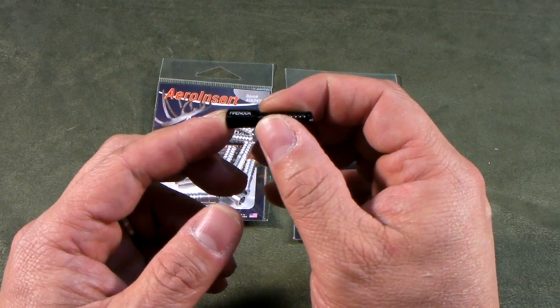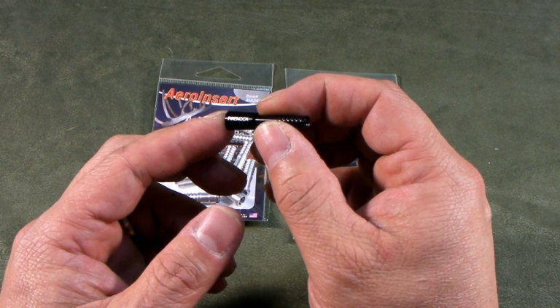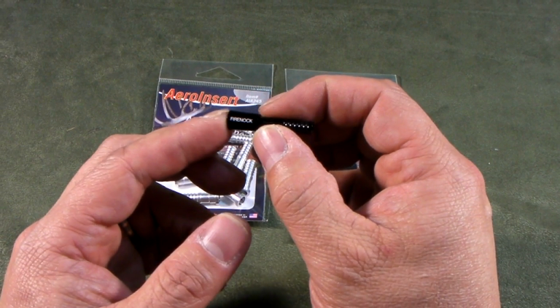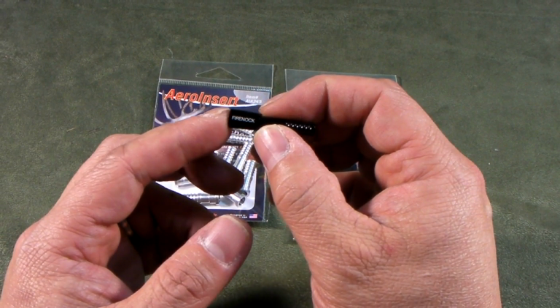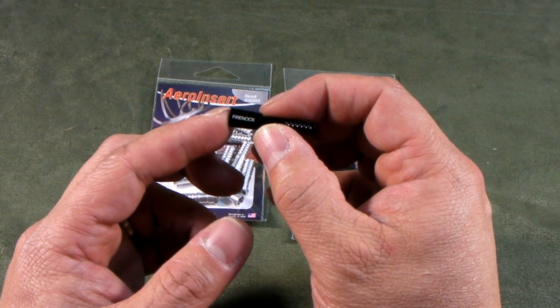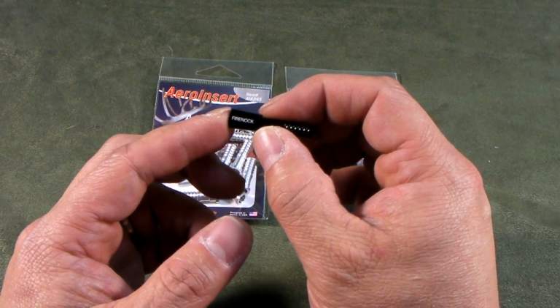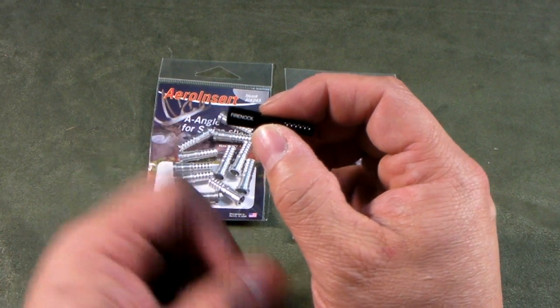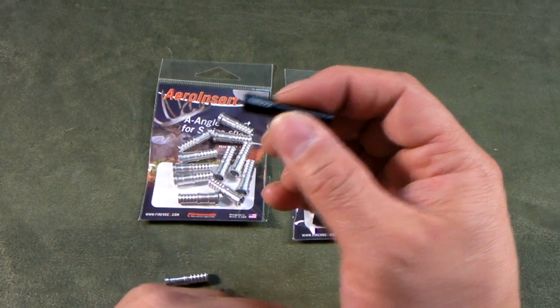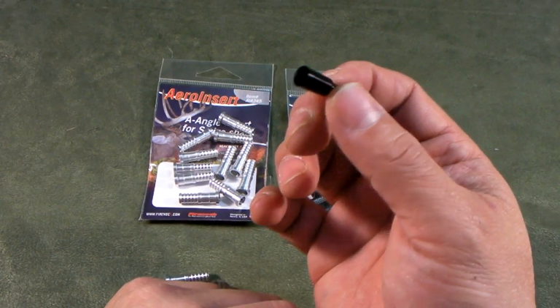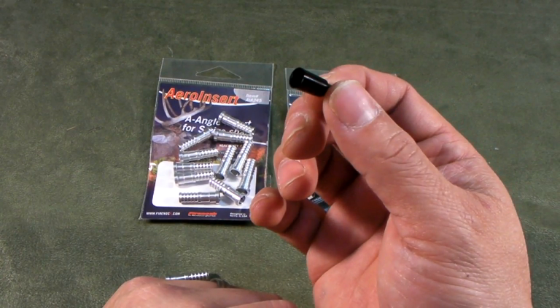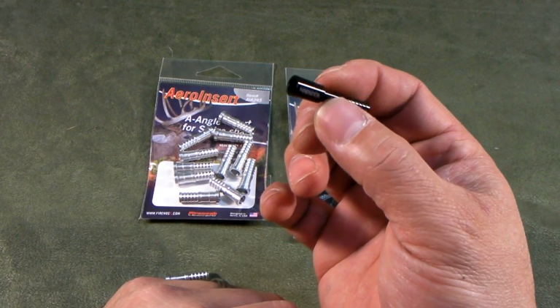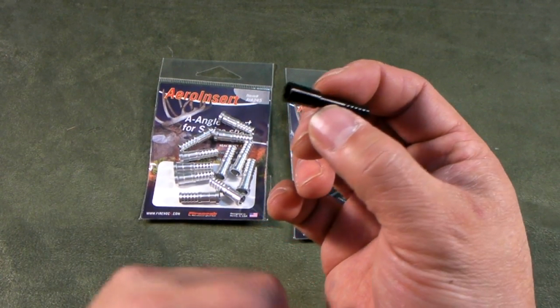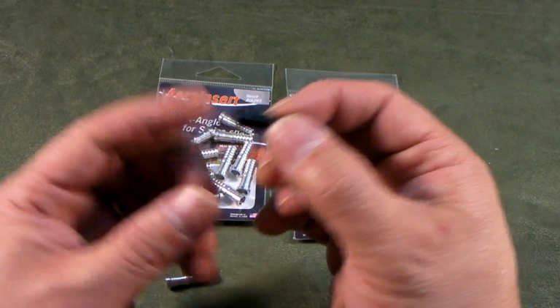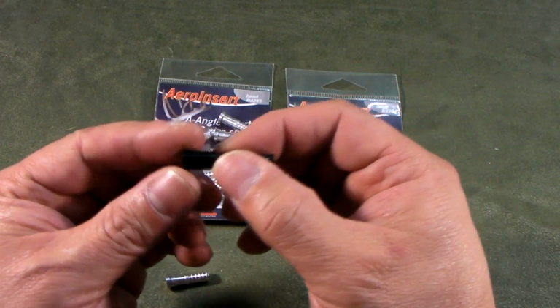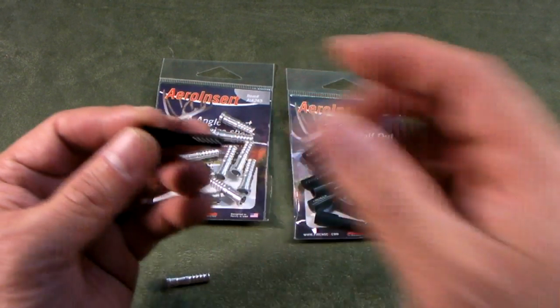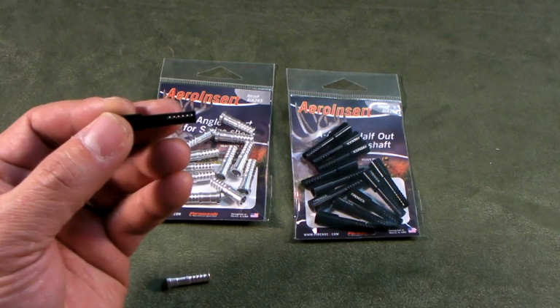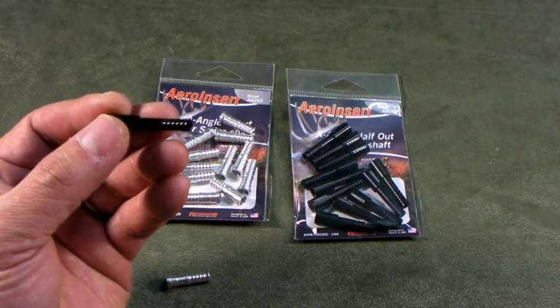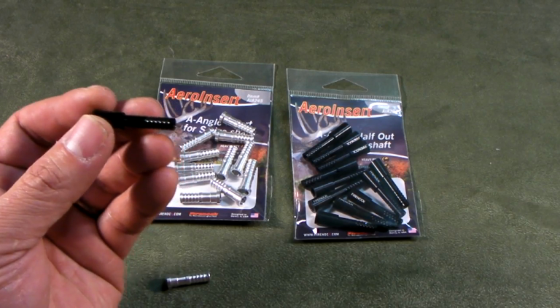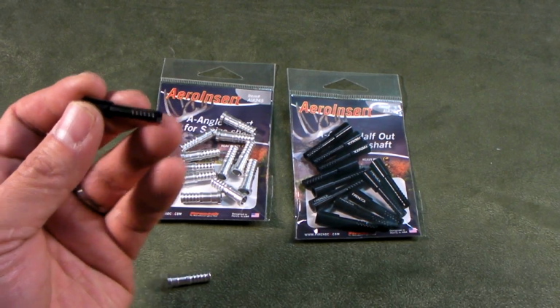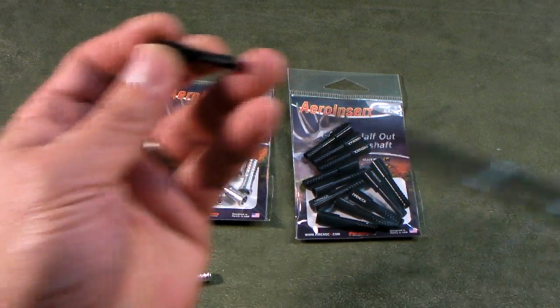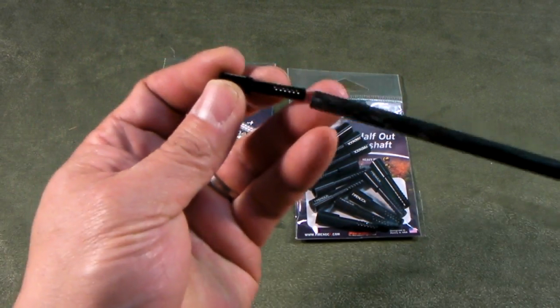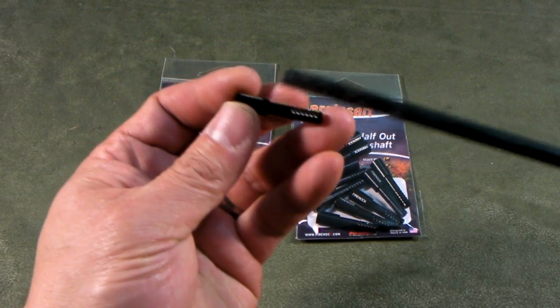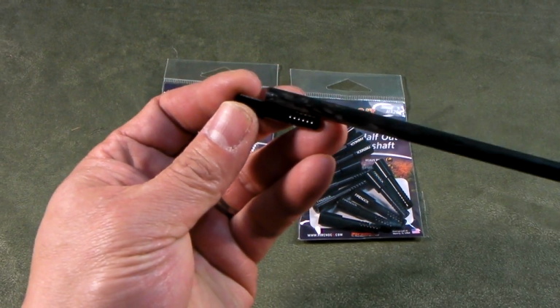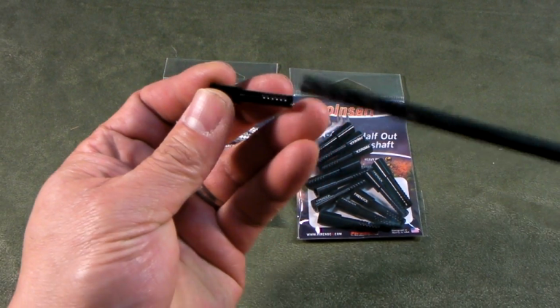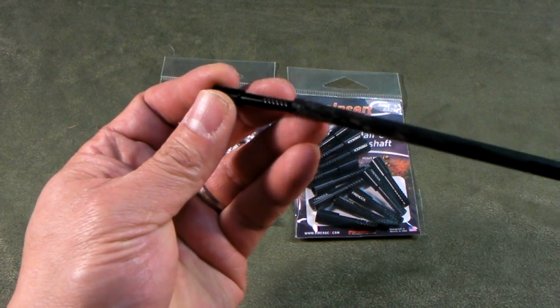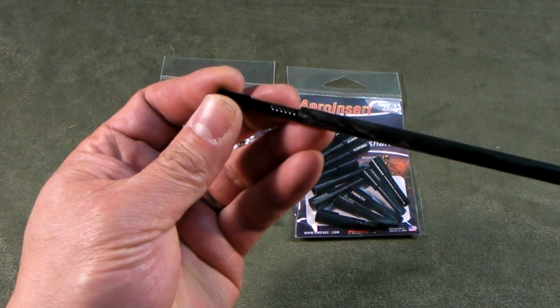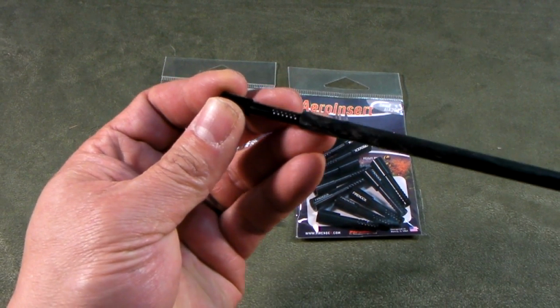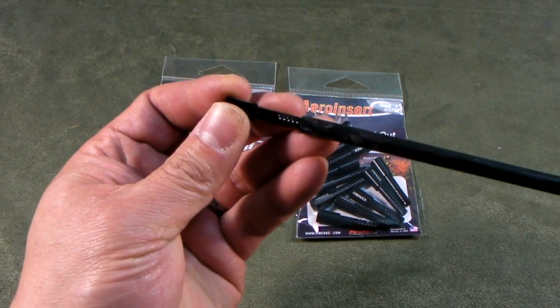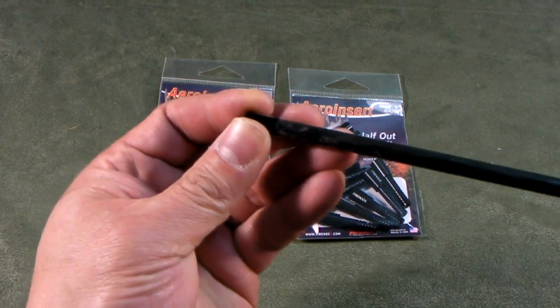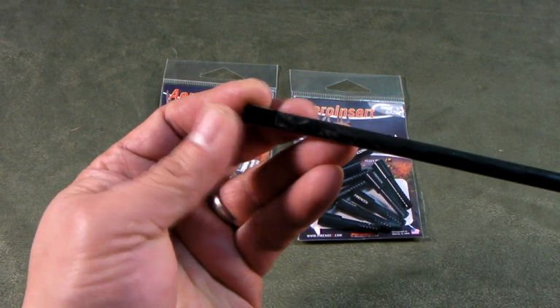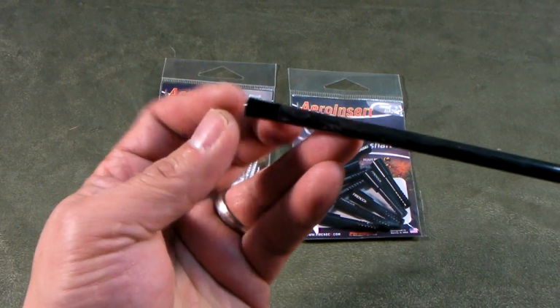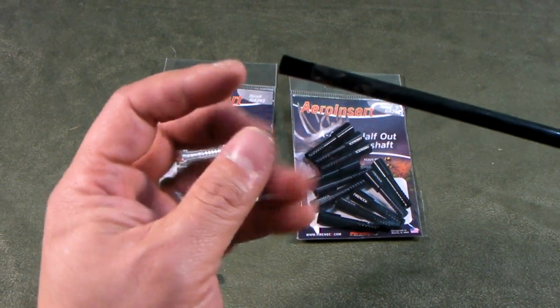Unlike a typical 204 or 202 insert, the final insert A is considered a half-out insert. What does half-out mean? That means half of it is going inside and half of it is sticking out.